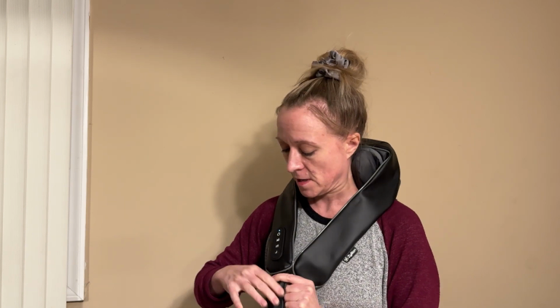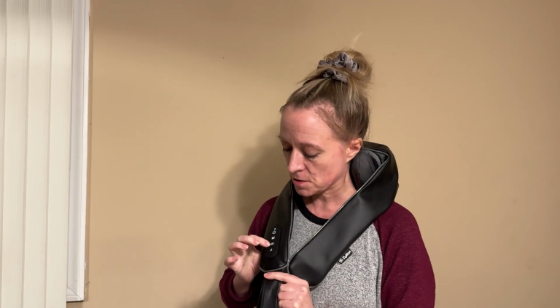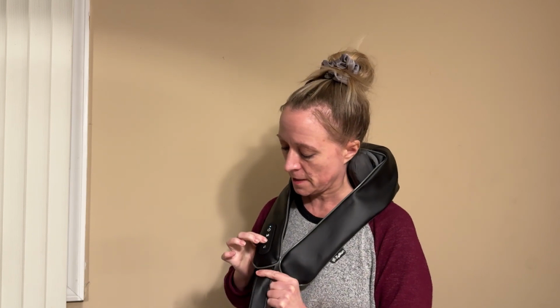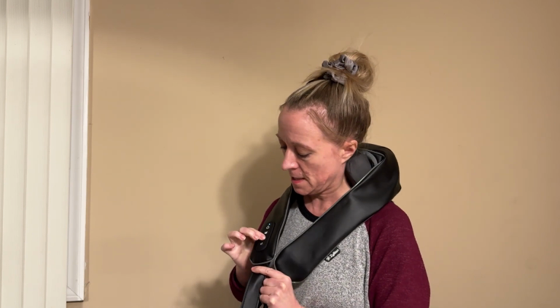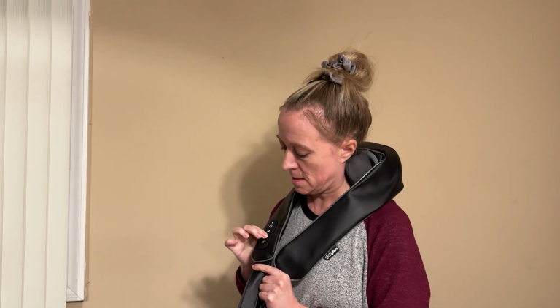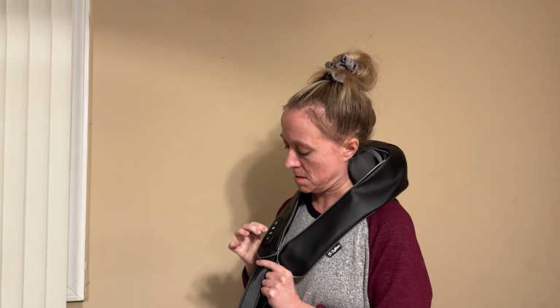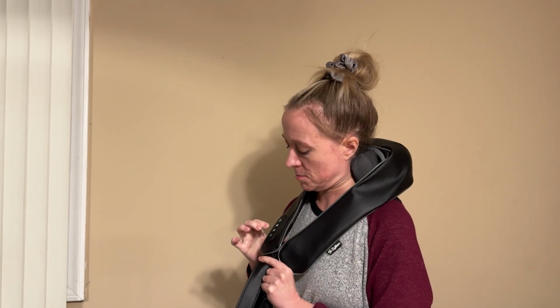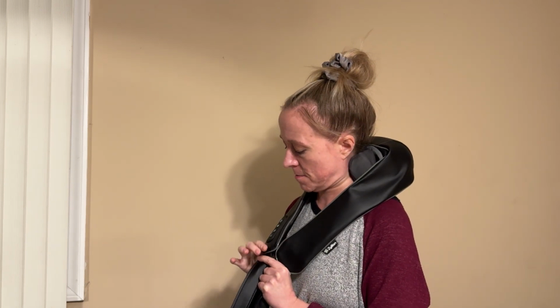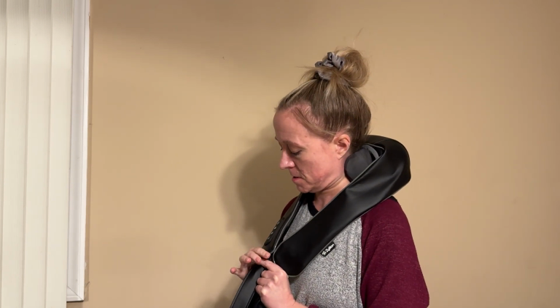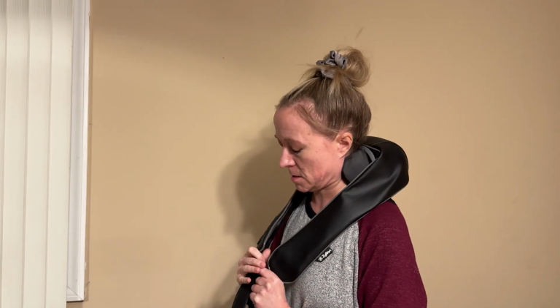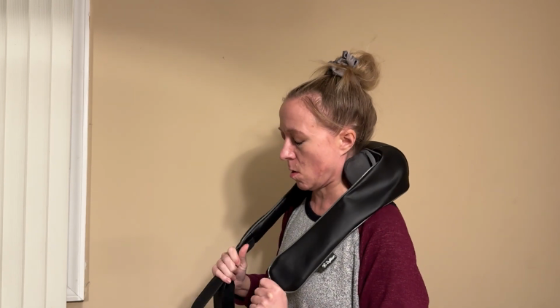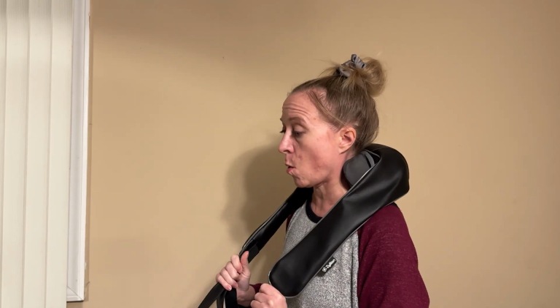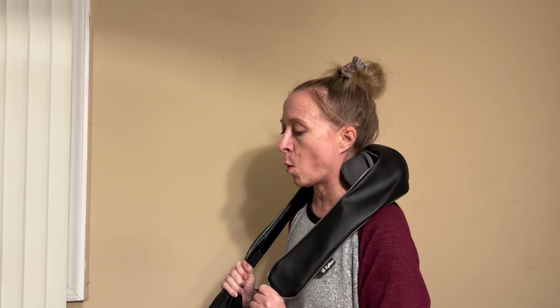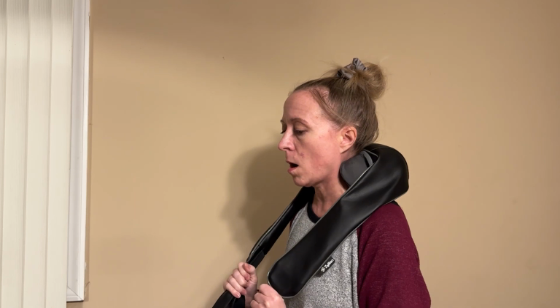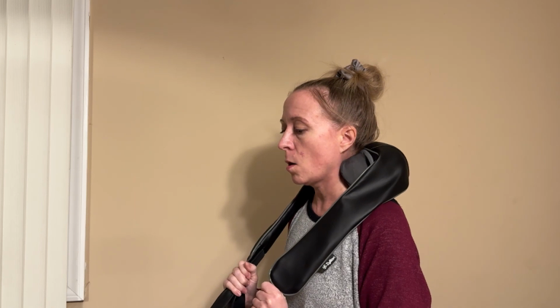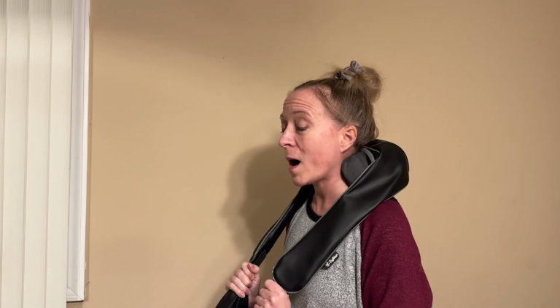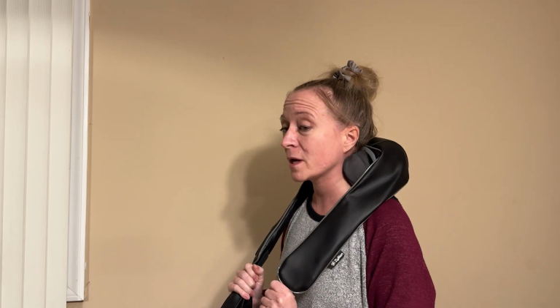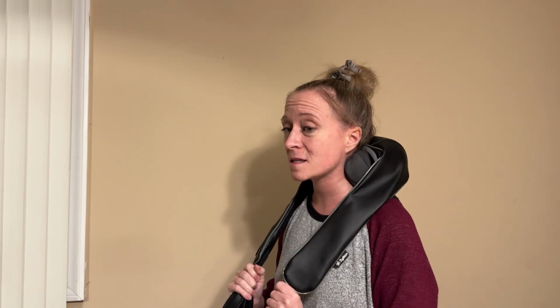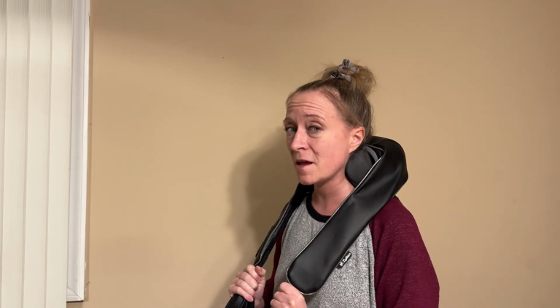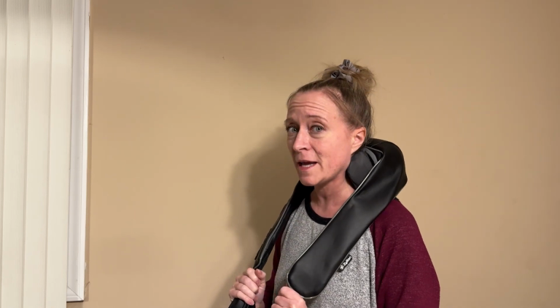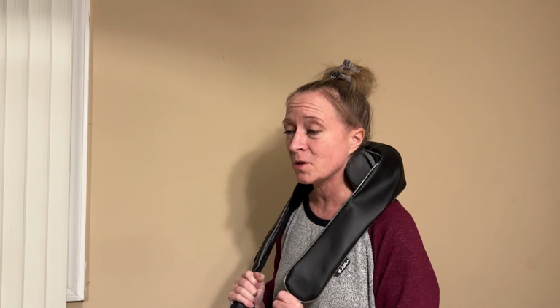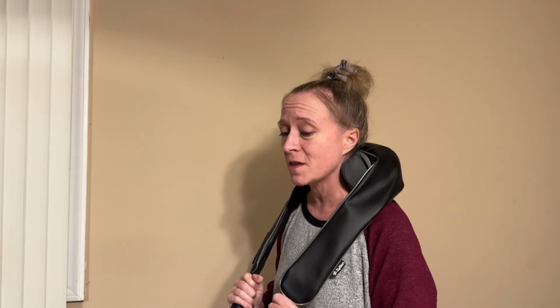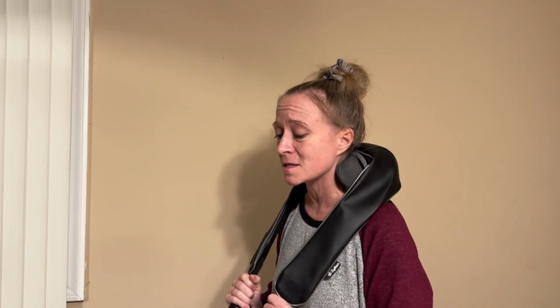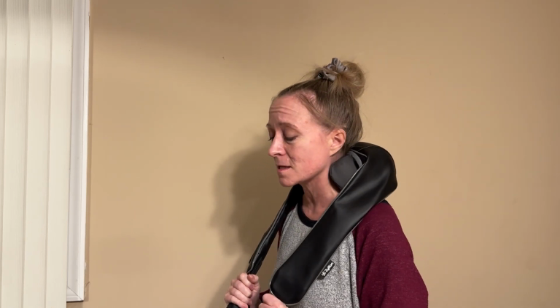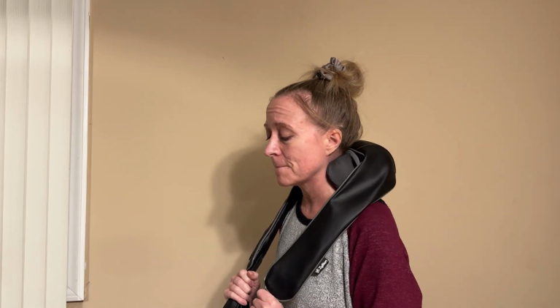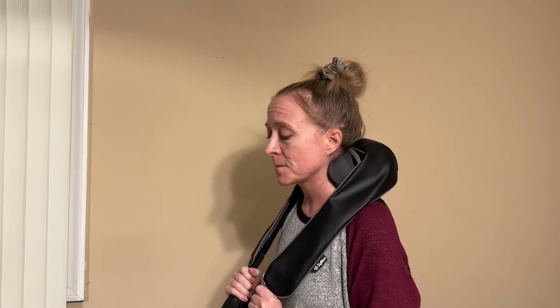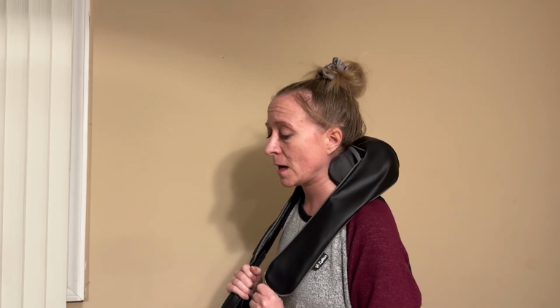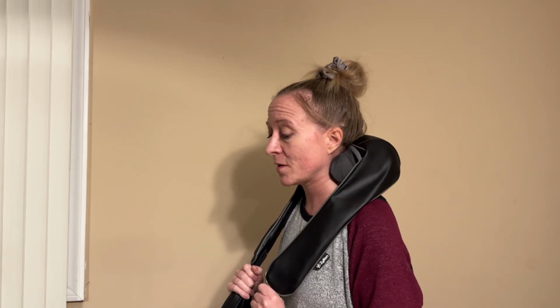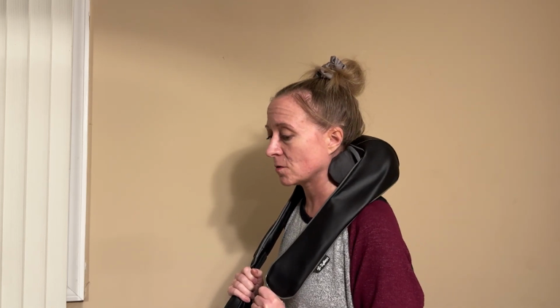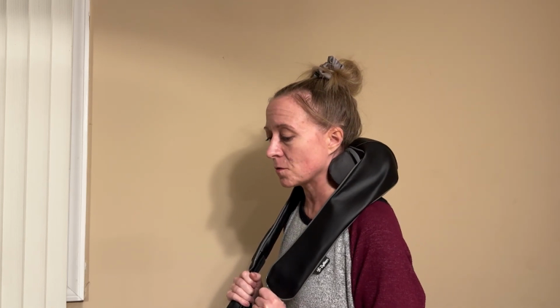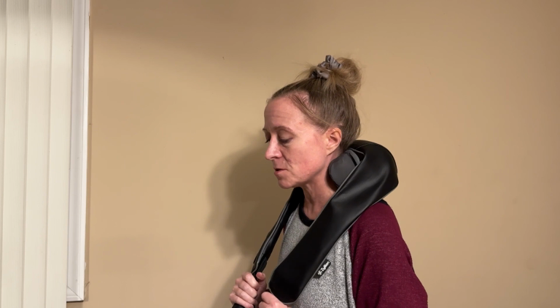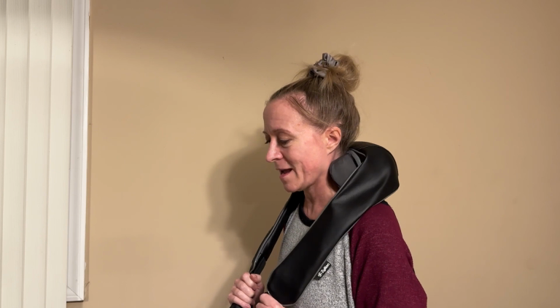And then you can turn on the heat. I'm sure that probably takes... Wow, it gets in there. I can't believe this. I will never go to a masseuse again.